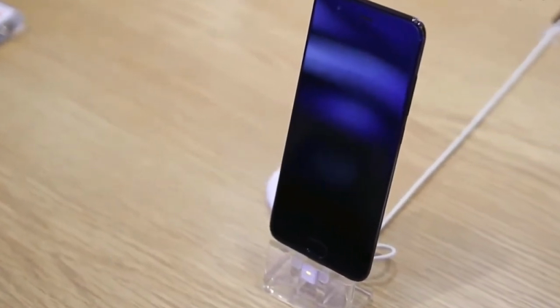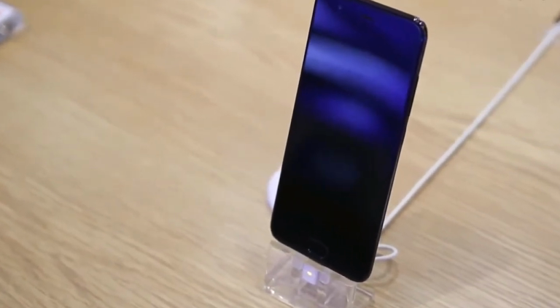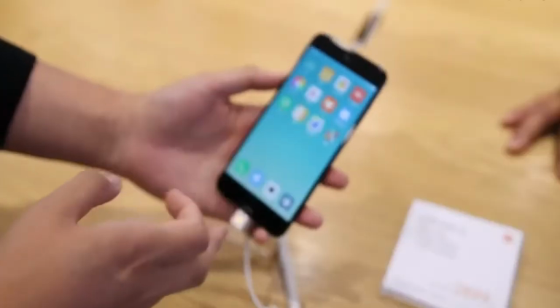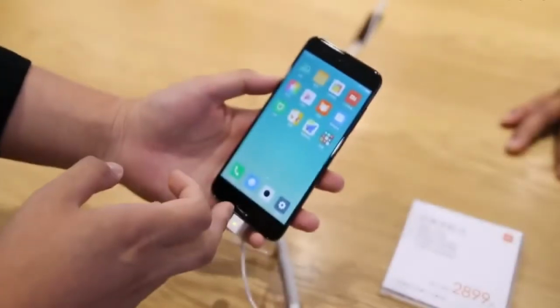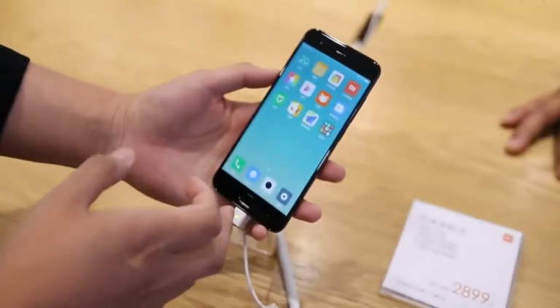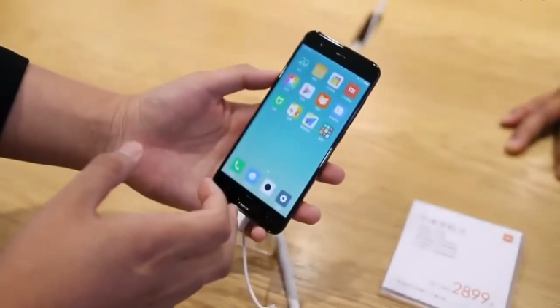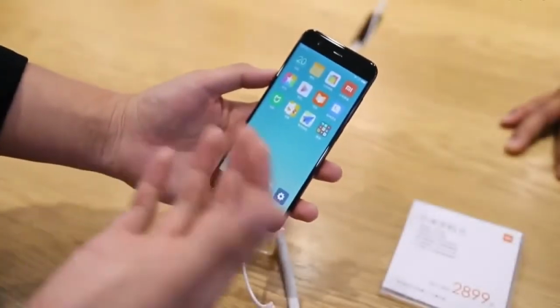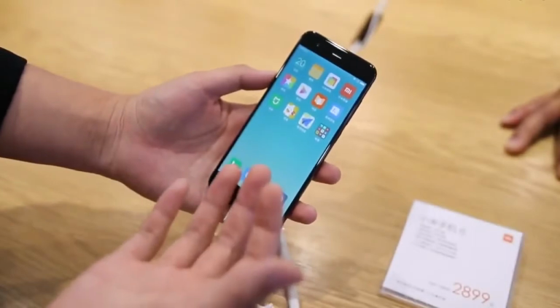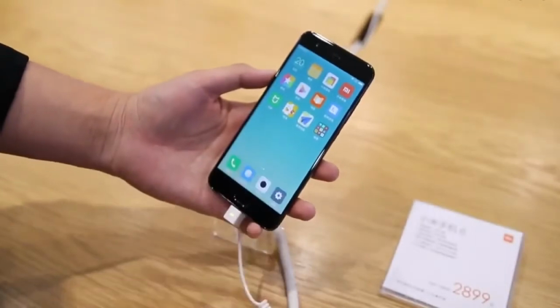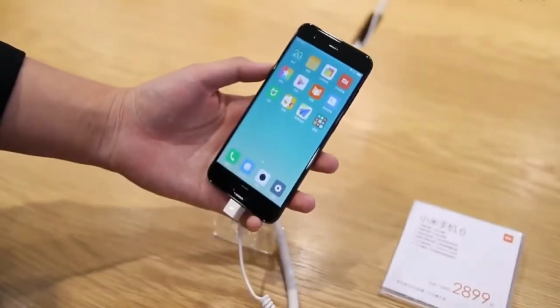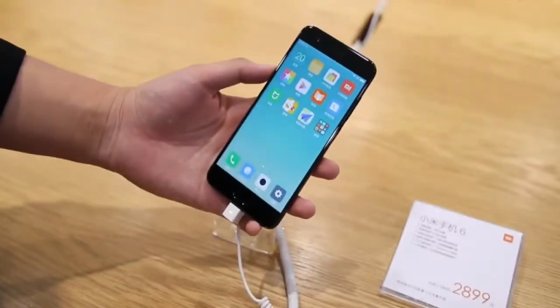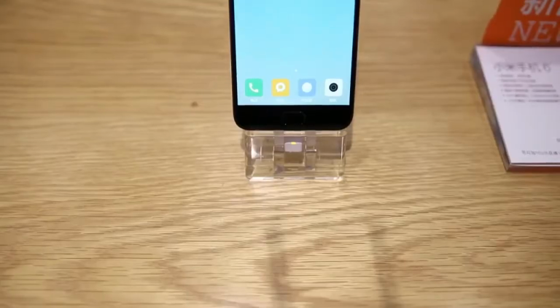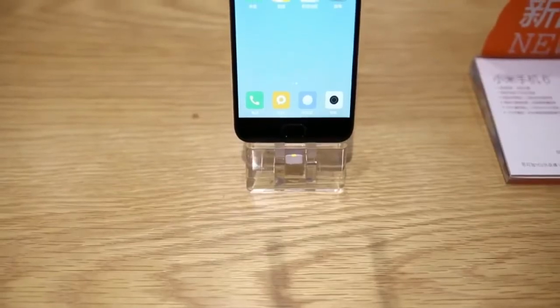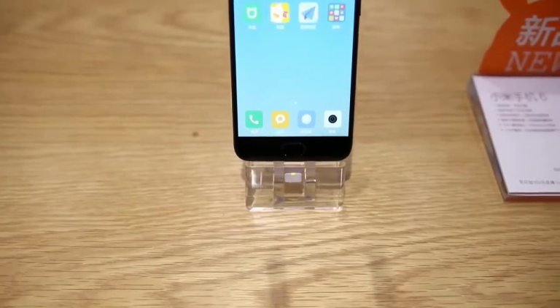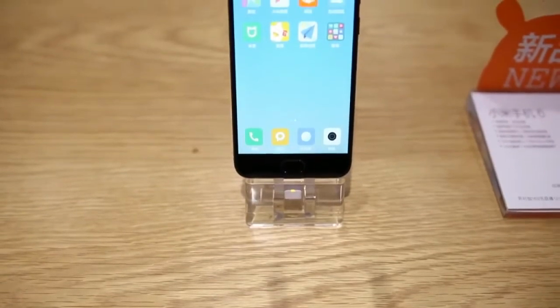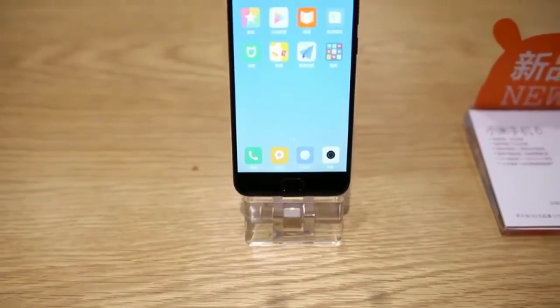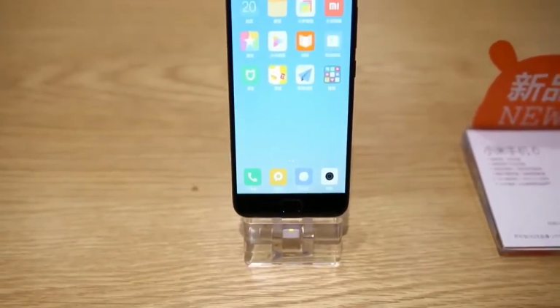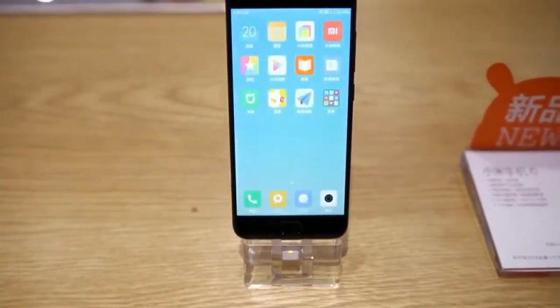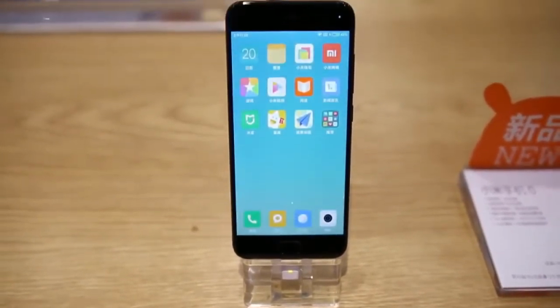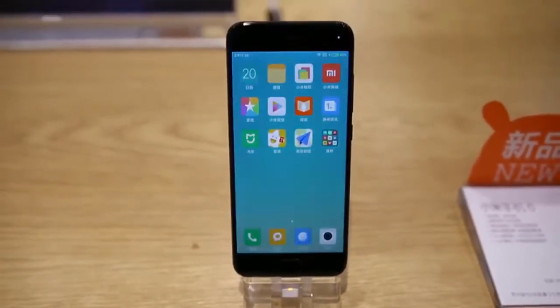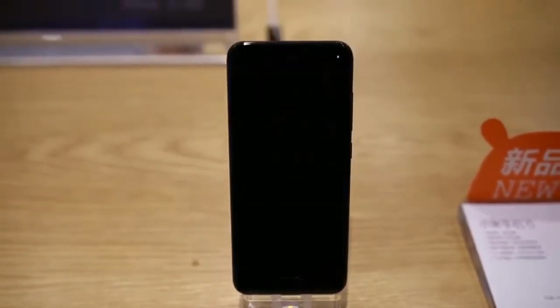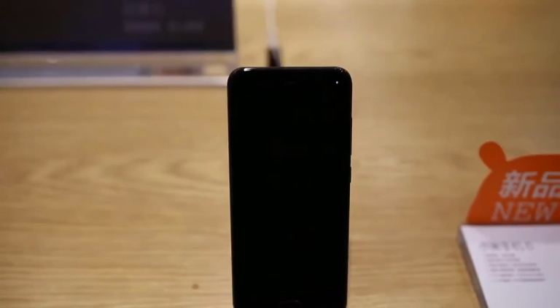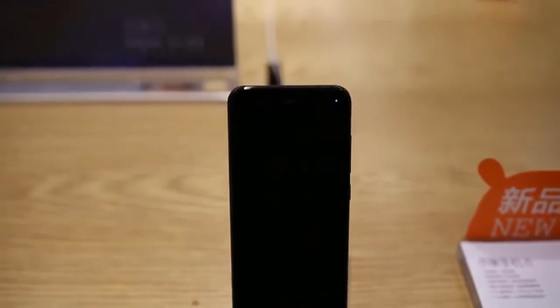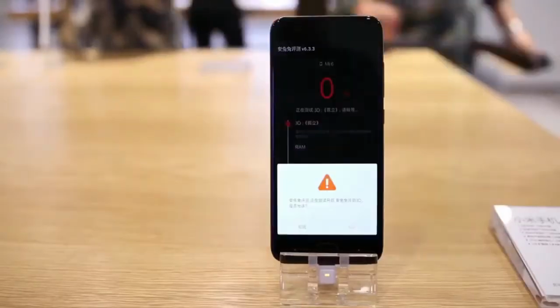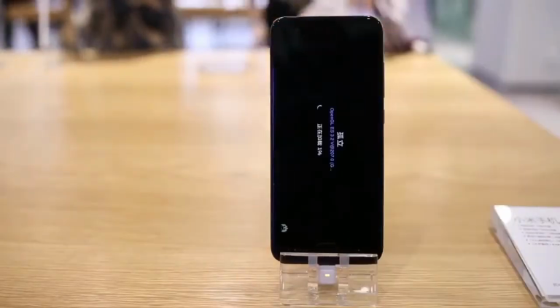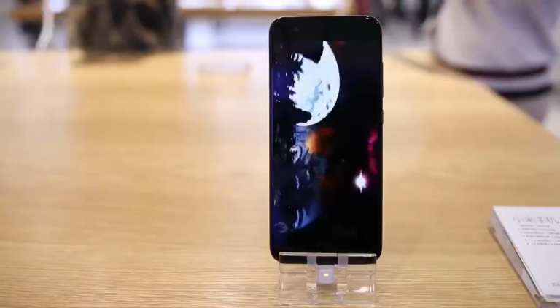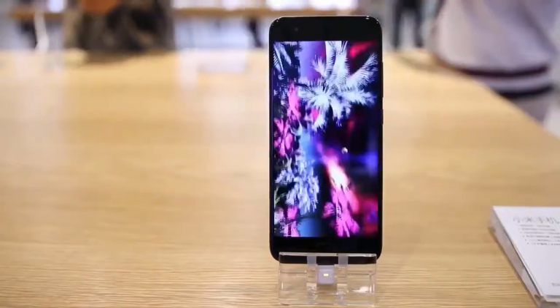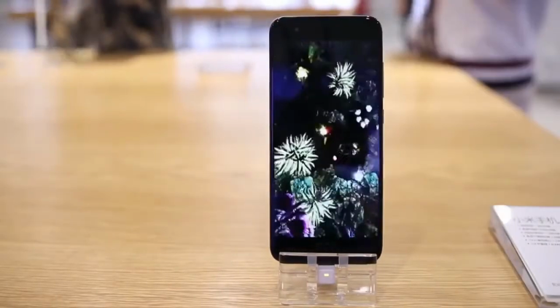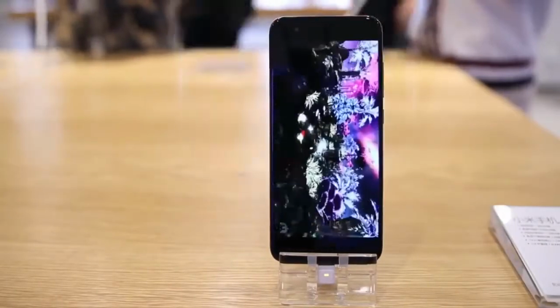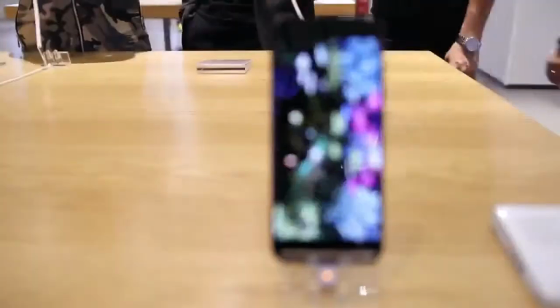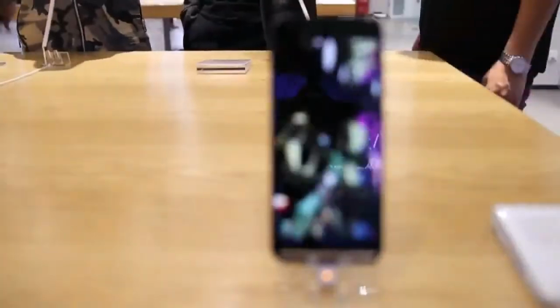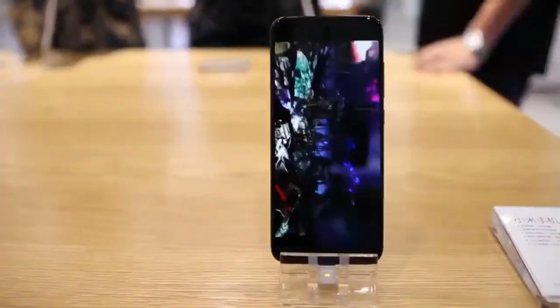Hey guys, back again, this time to do a benchmark test of Mi 6. The Mi 6 has massive 6GB of RAM and the latest Snapdragon 835 chip with Adreno 540 GPU.